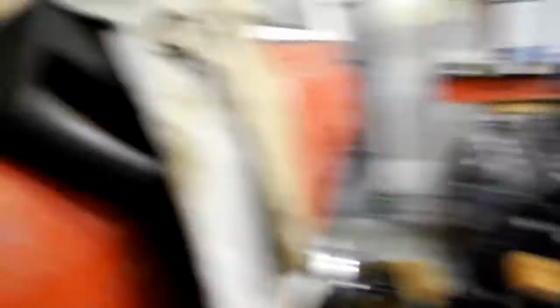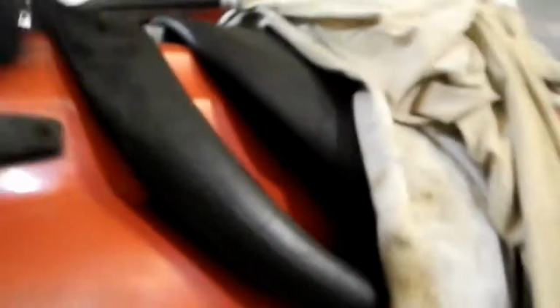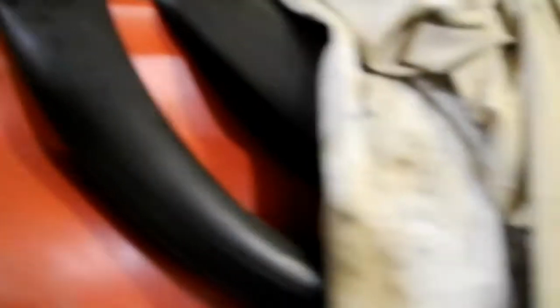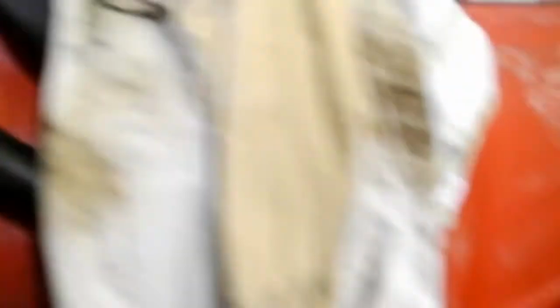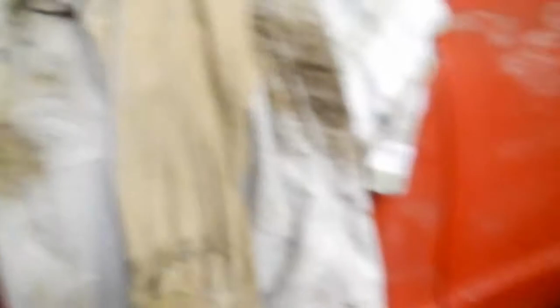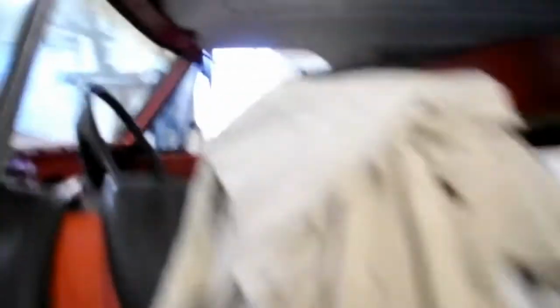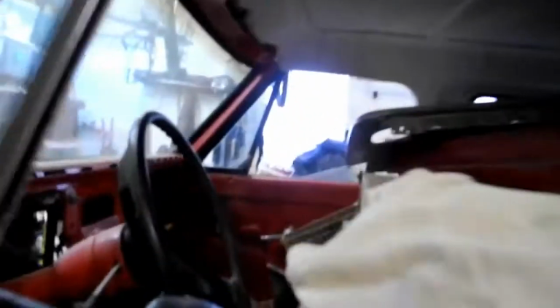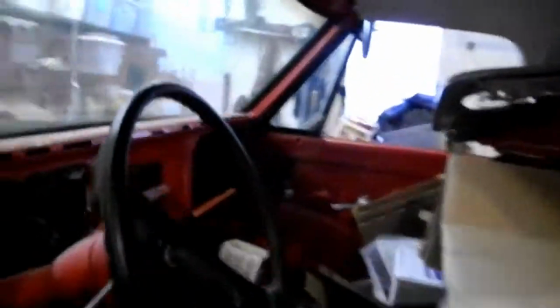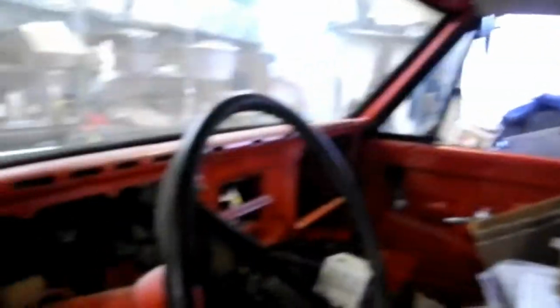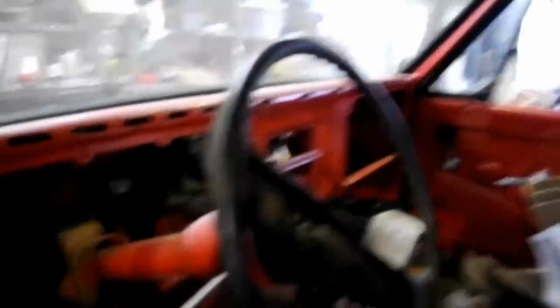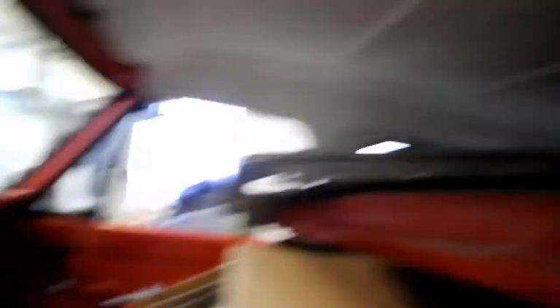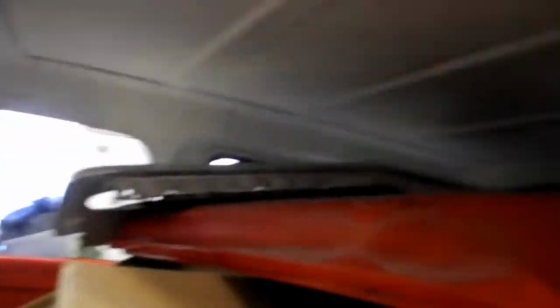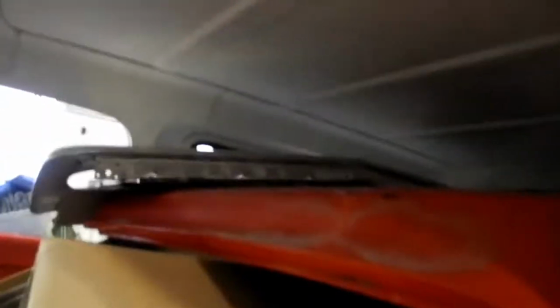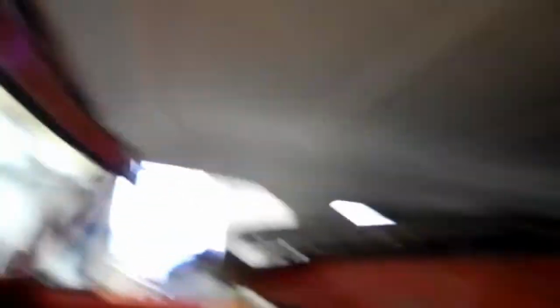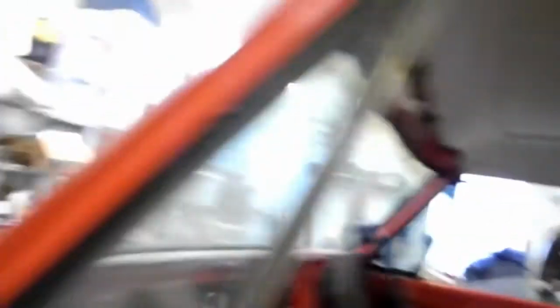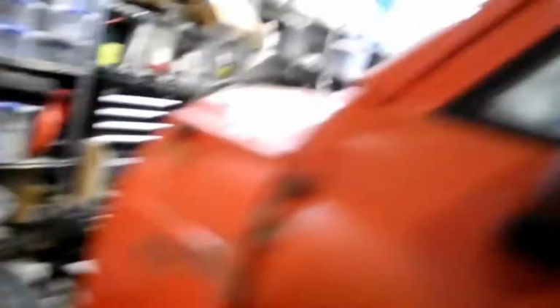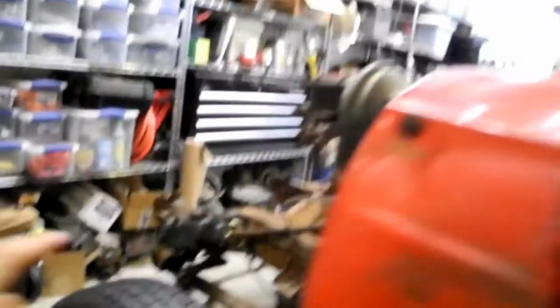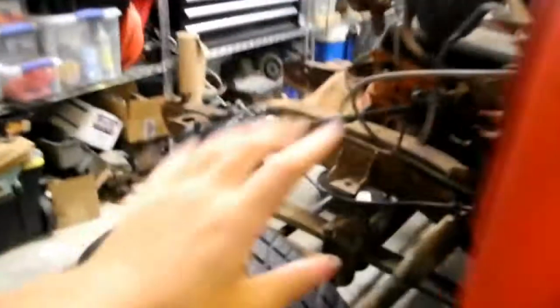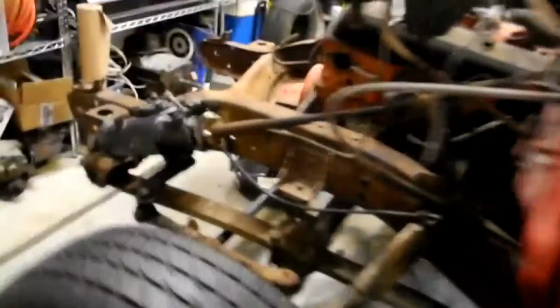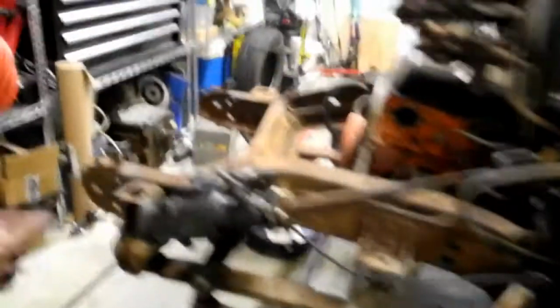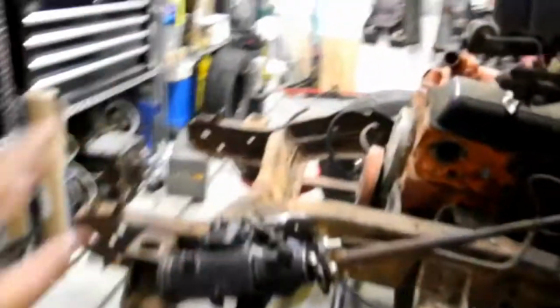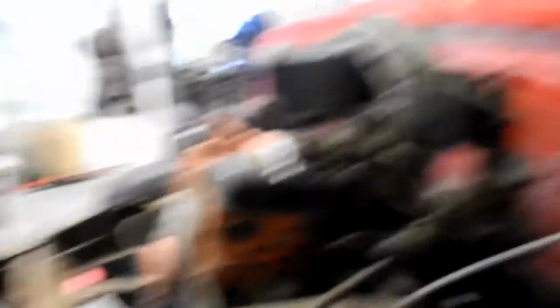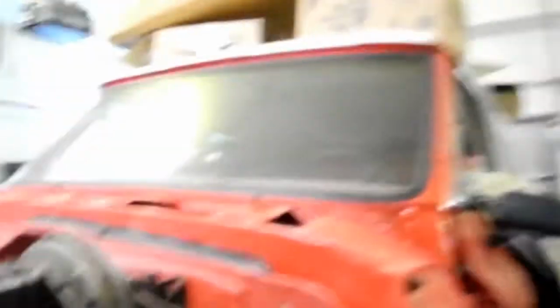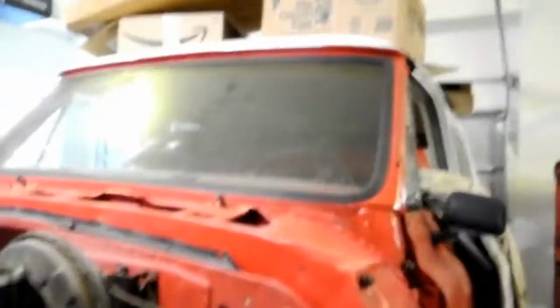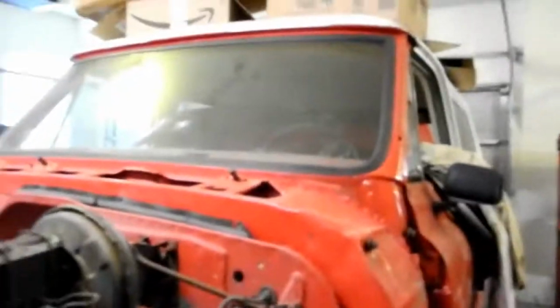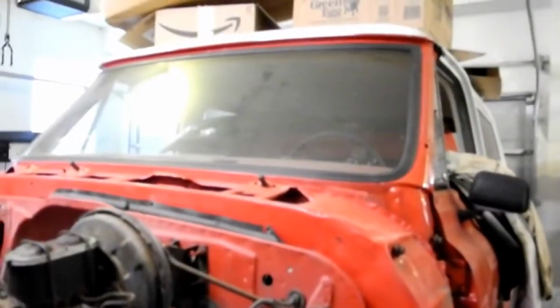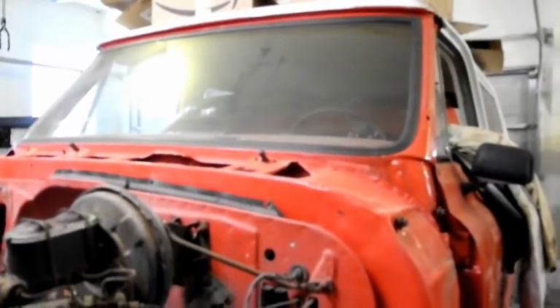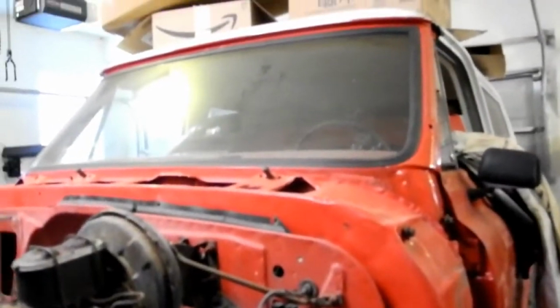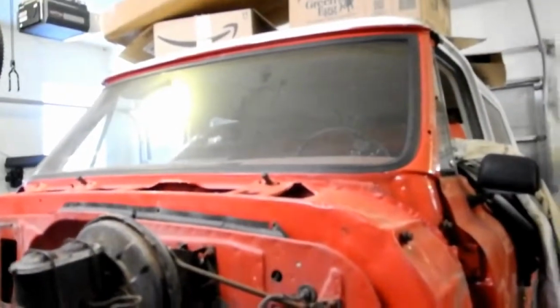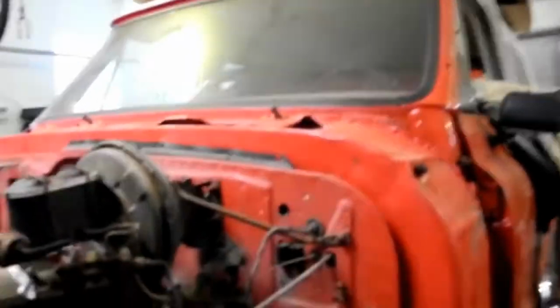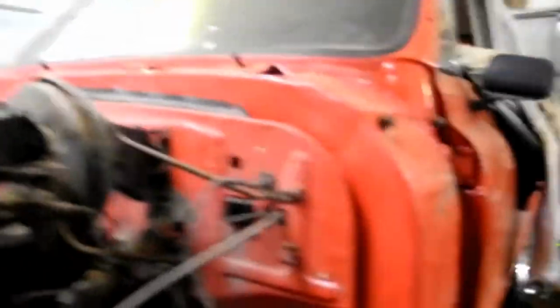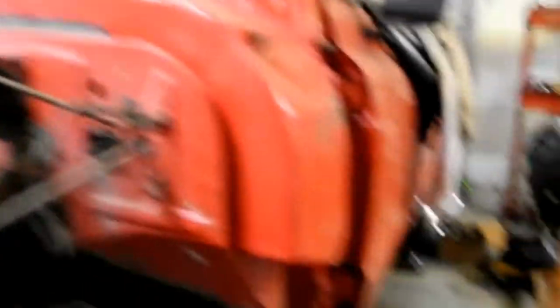Yeah, we stripped all the inside. These are all the parts — the hood, fenders, and everything. We're going to sandblast those and get them ready to go.